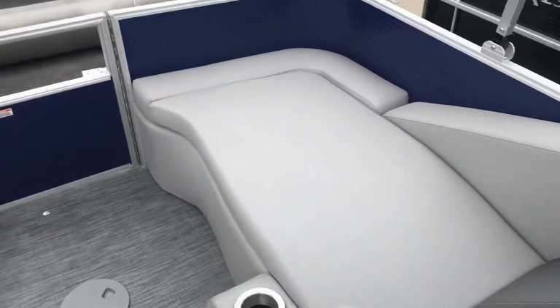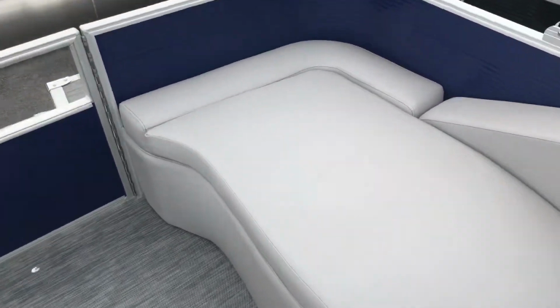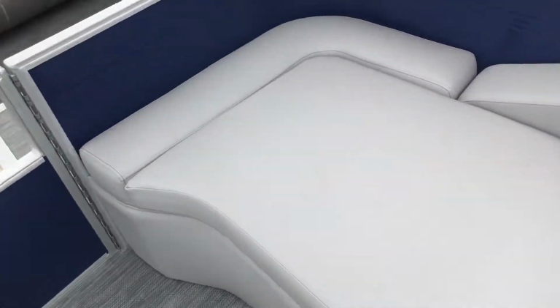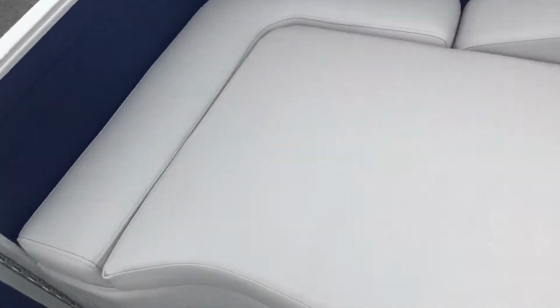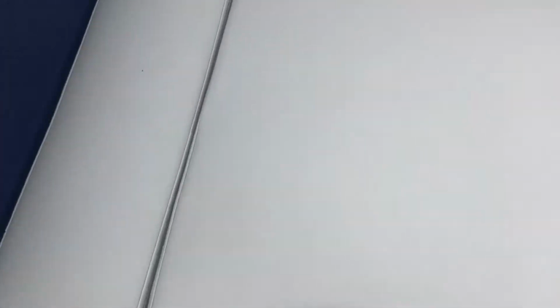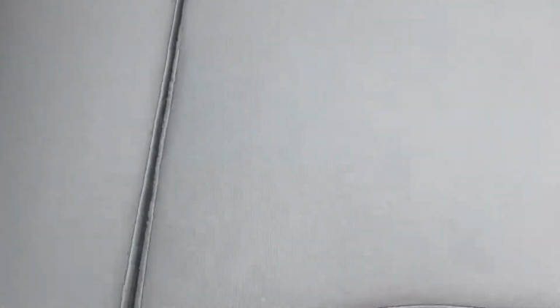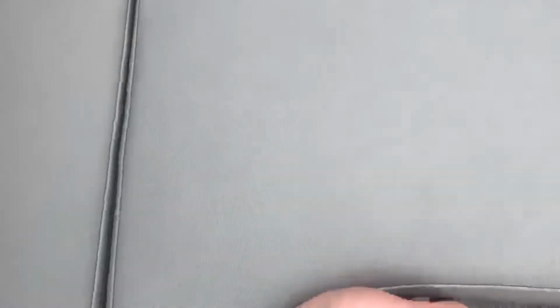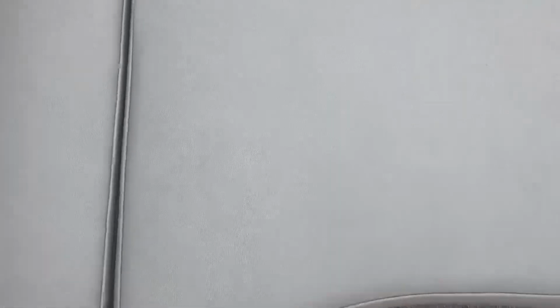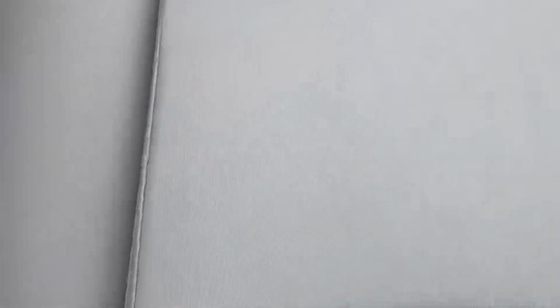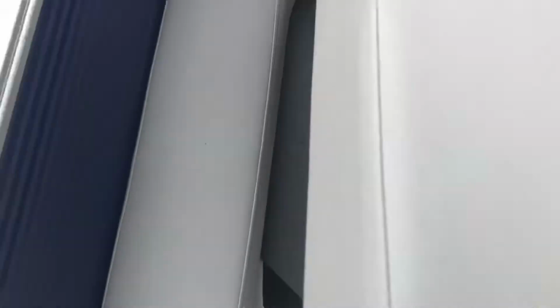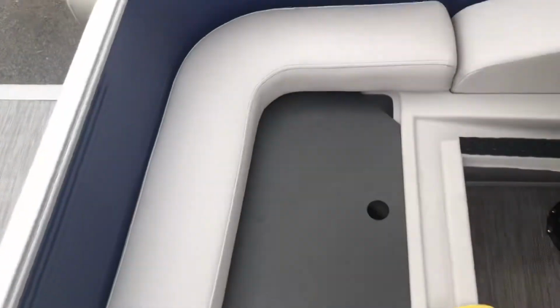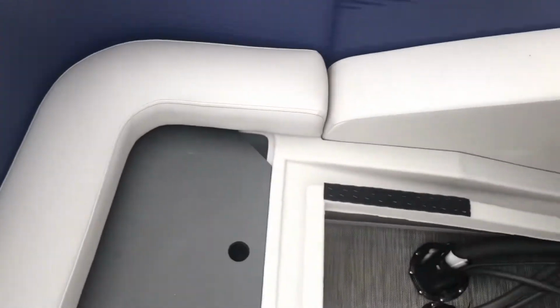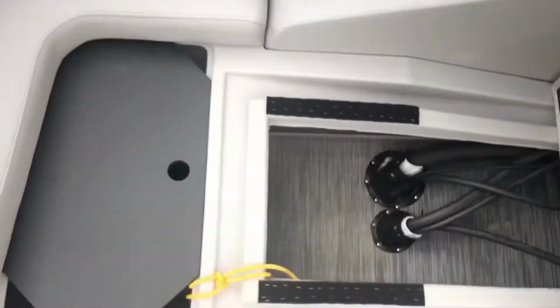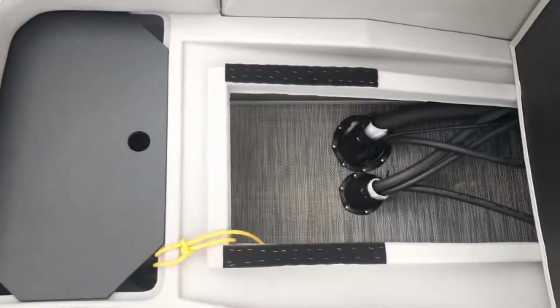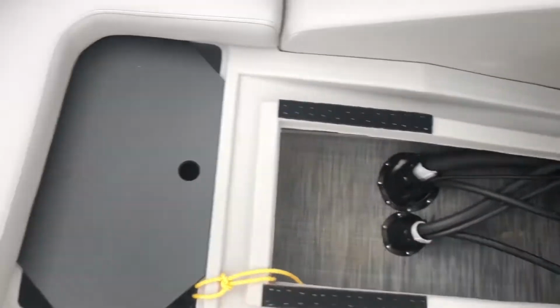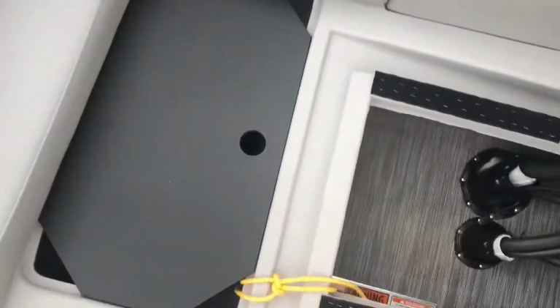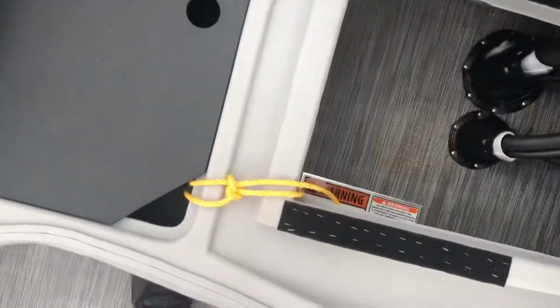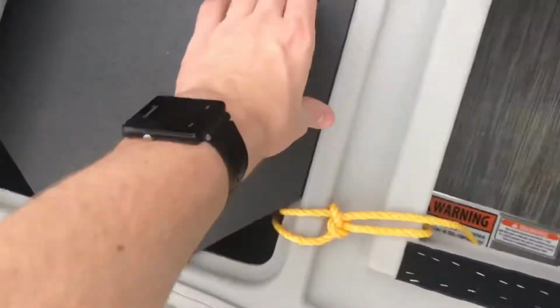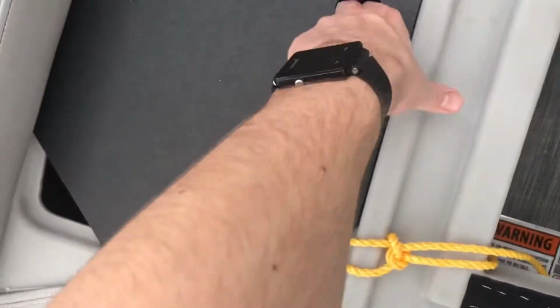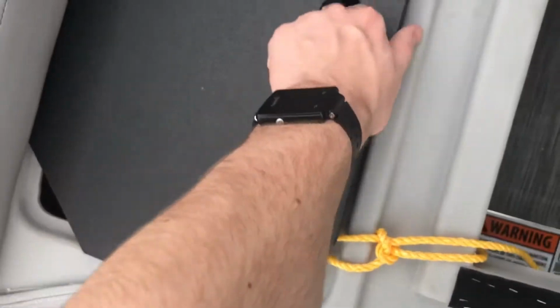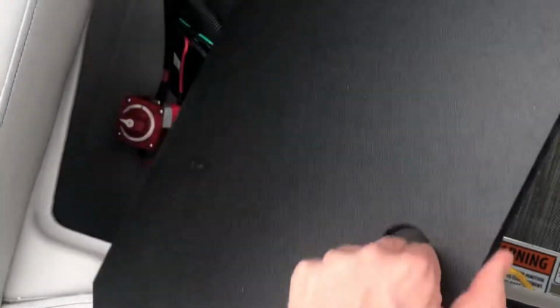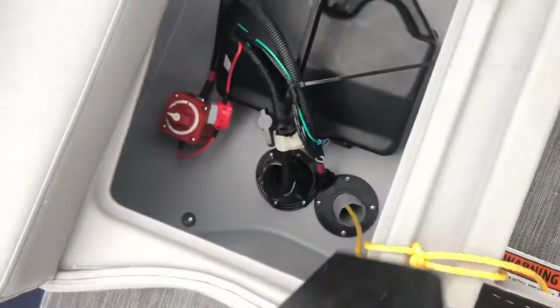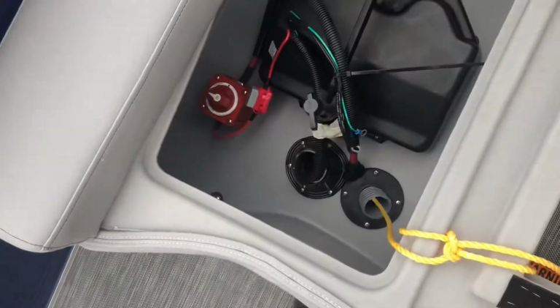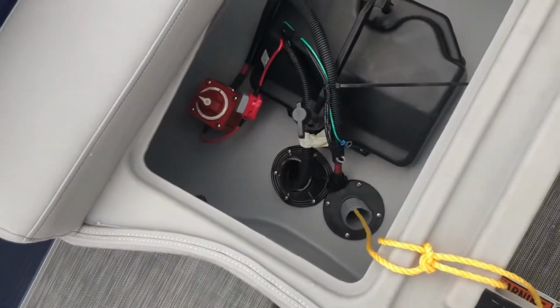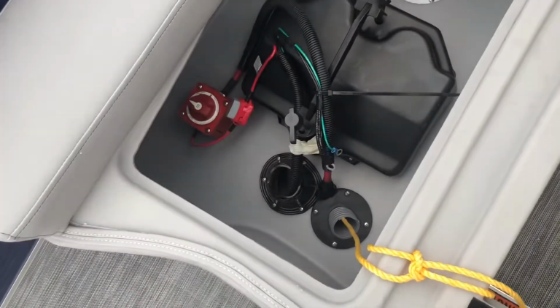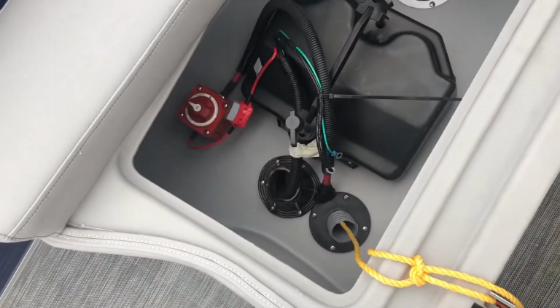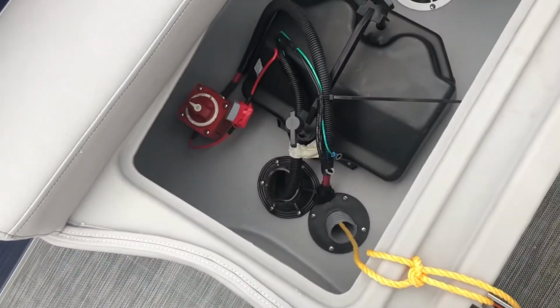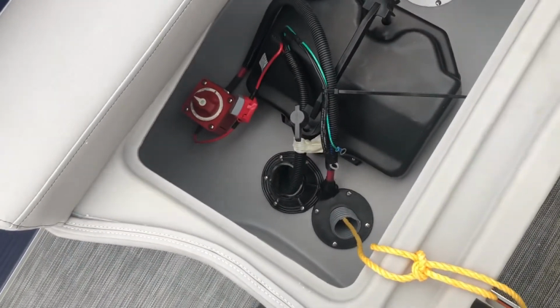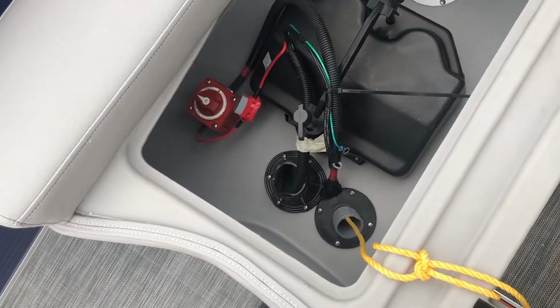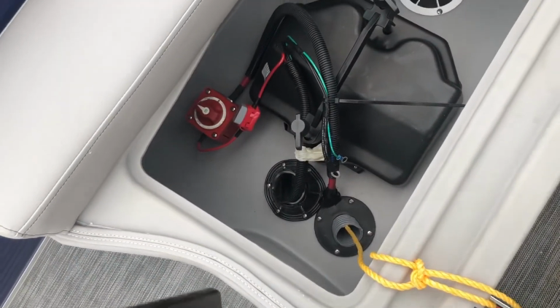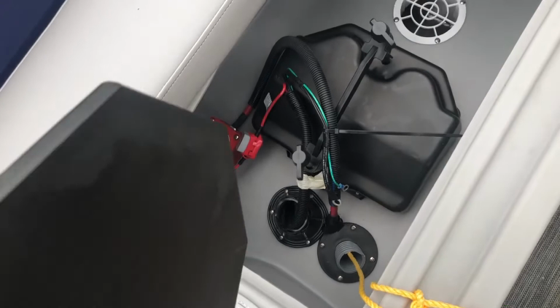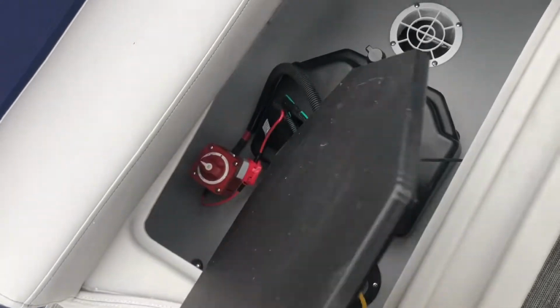Both of these loungers open up to feature storage underneath. On this side we have a small compartment, and behind that underneath this boat we have the starting battery mount and battery switch.